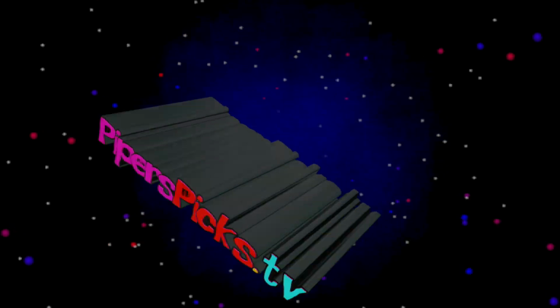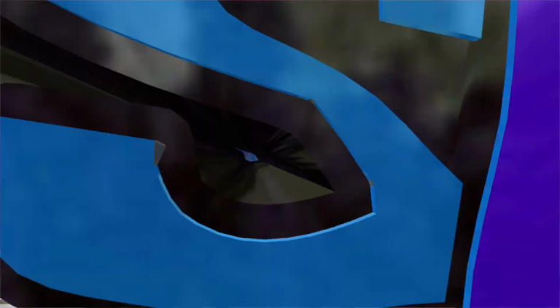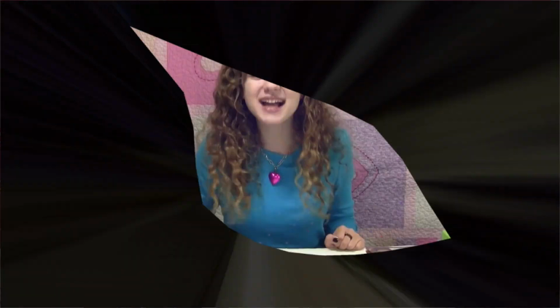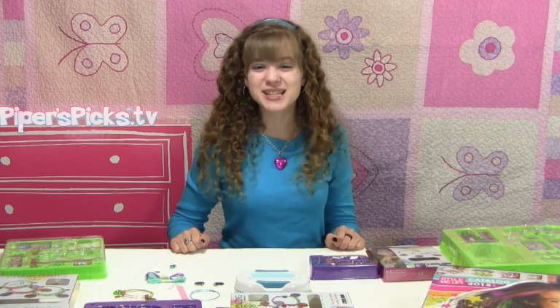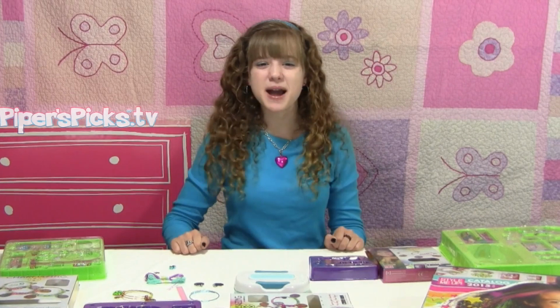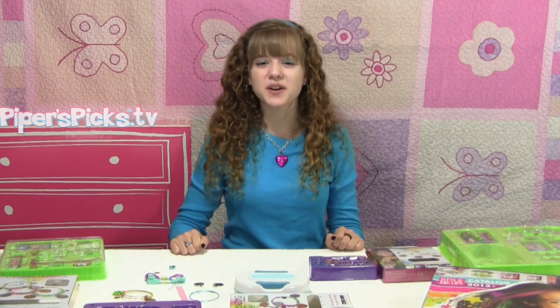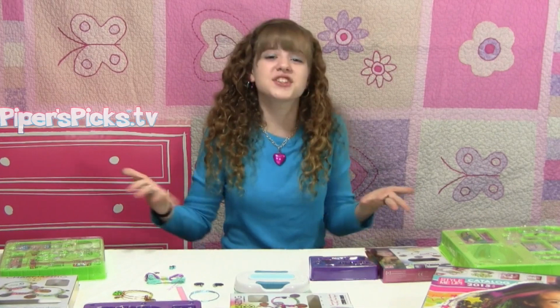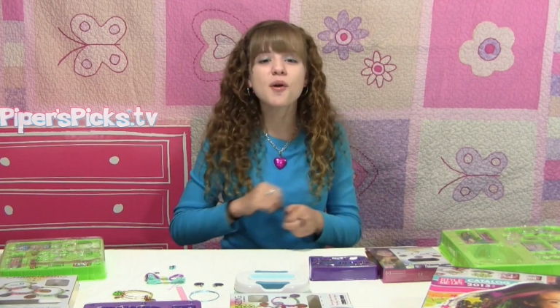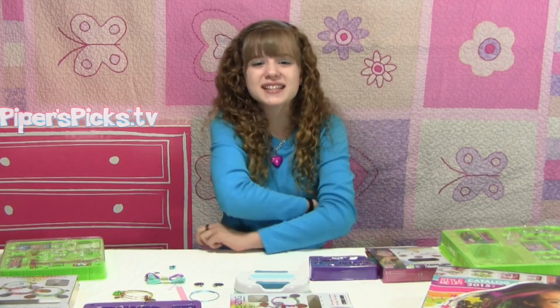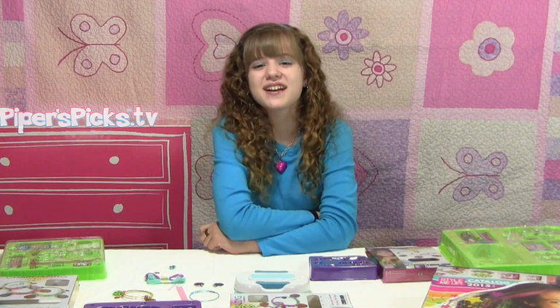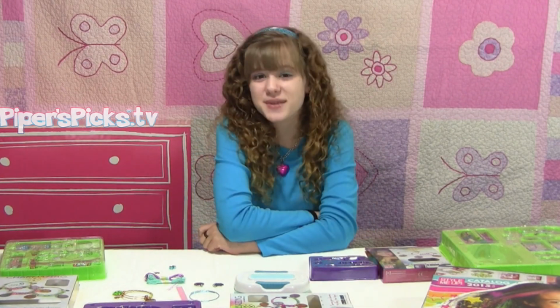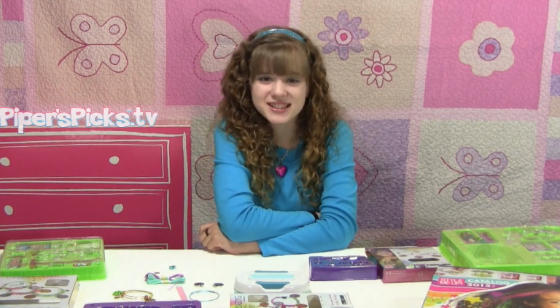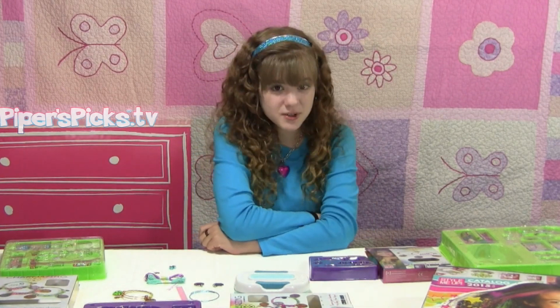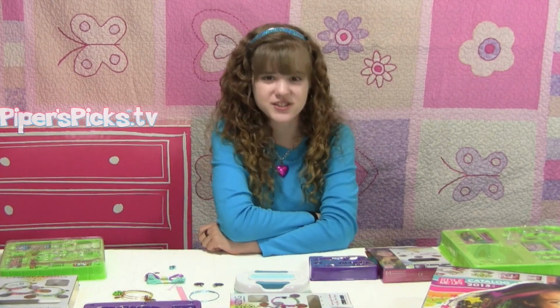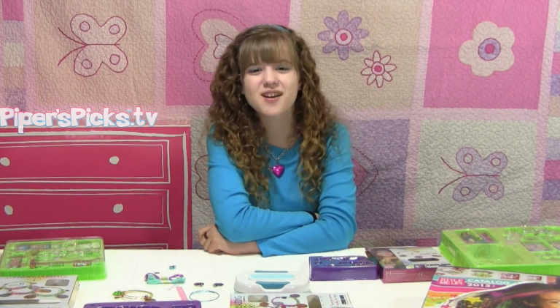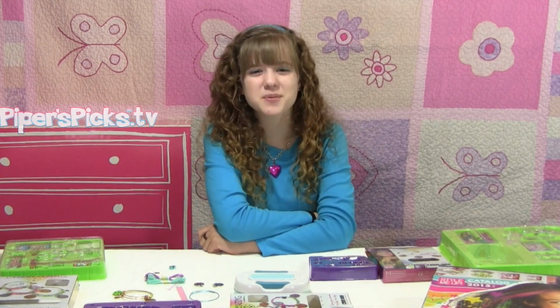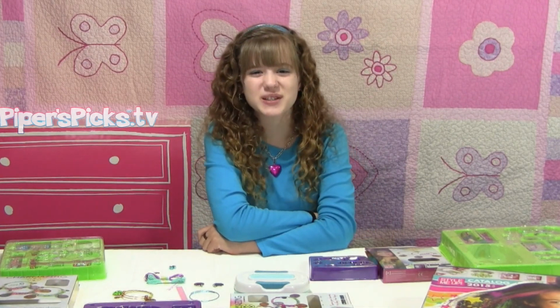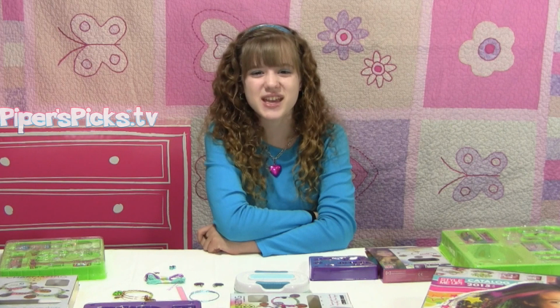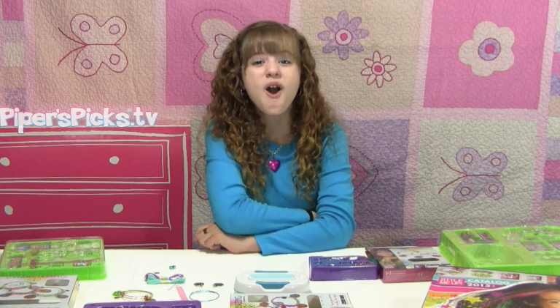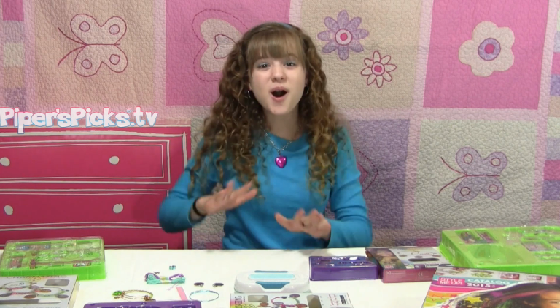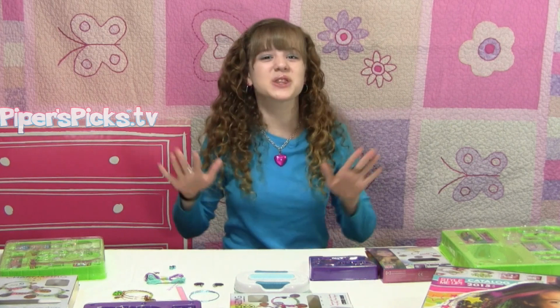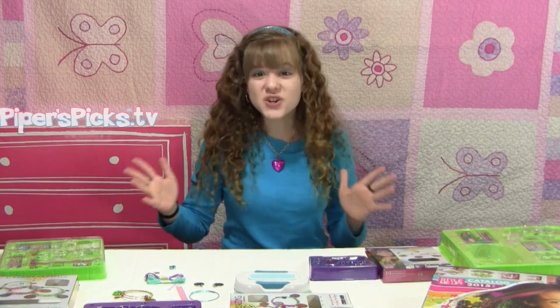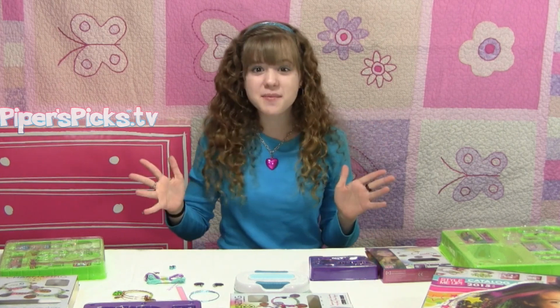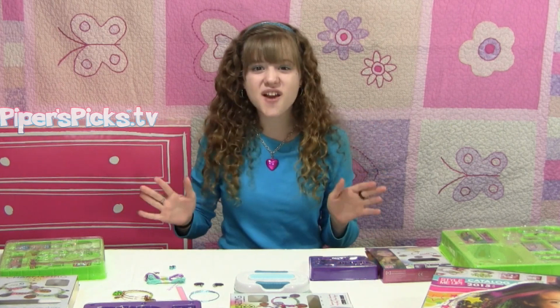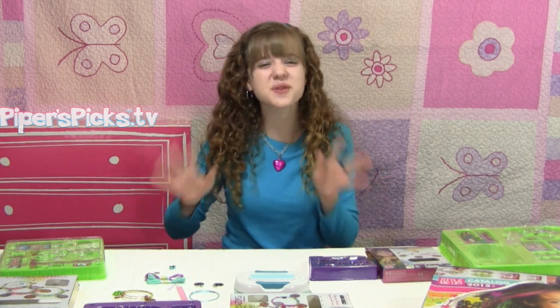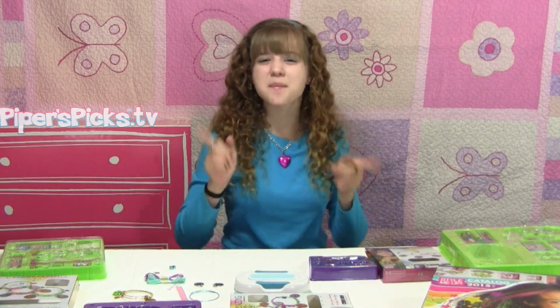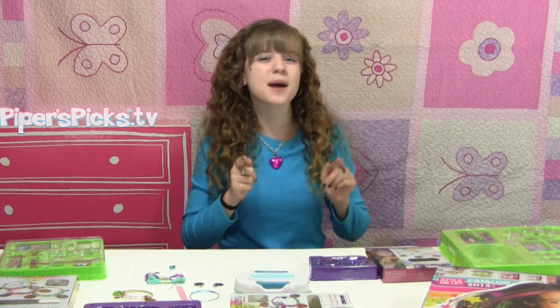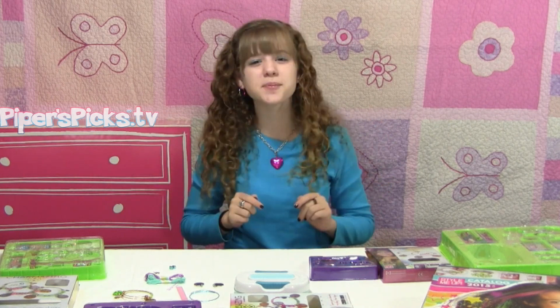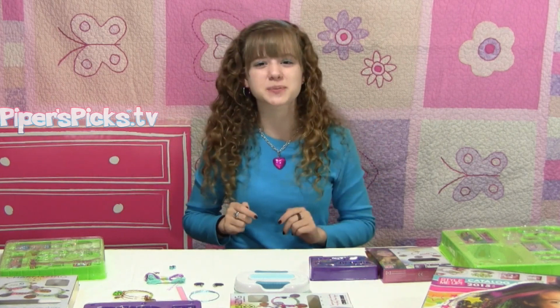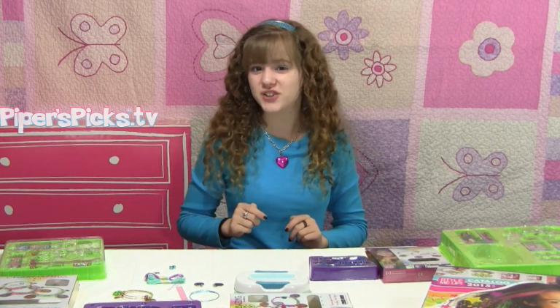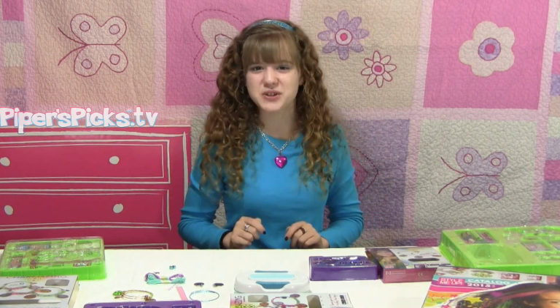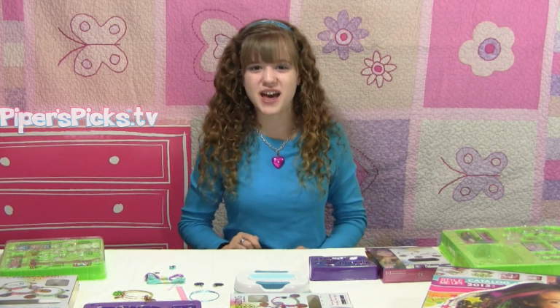Hey guys, it's me Piper. So you're always asking how you can meet the celebrities you see here on Piper's Picks TV. Well, for the first time in forever, we've got a mega Piper Picks sponsor to help you do that.